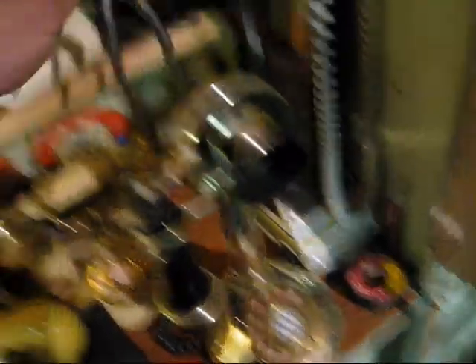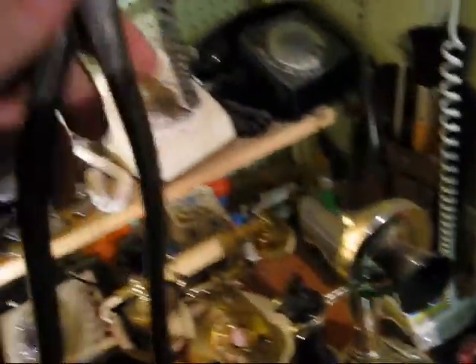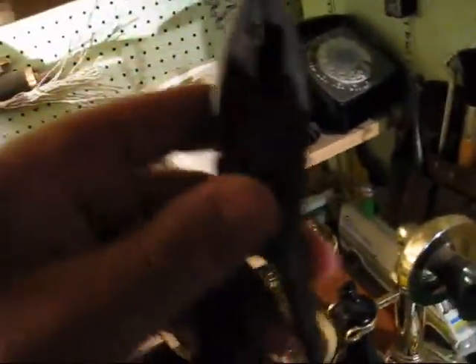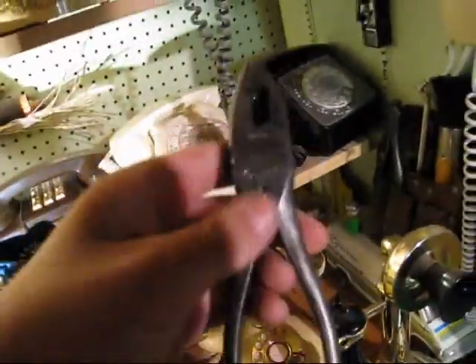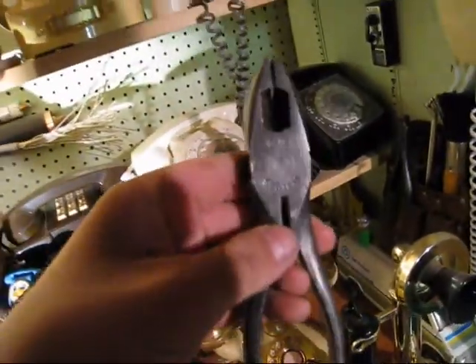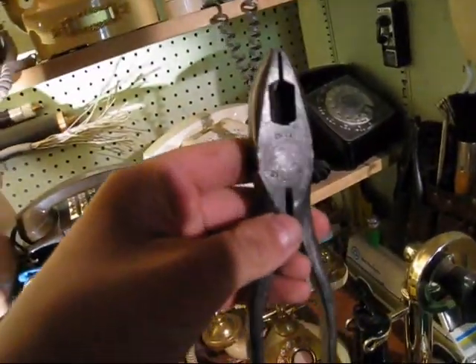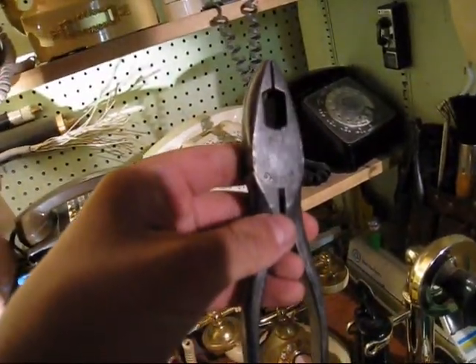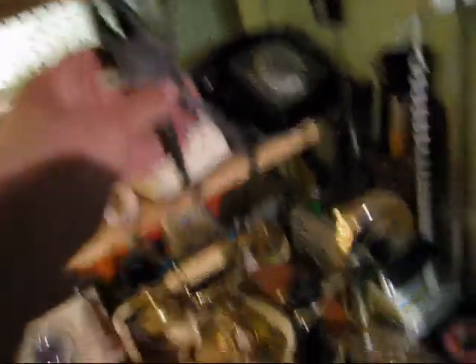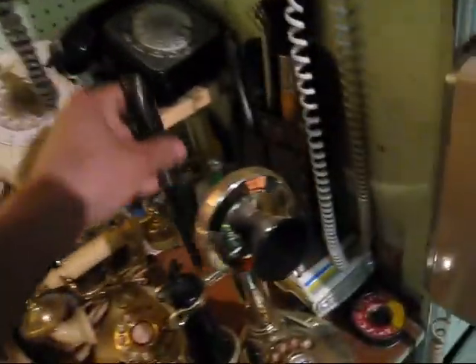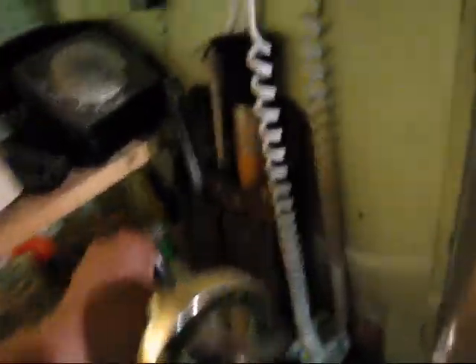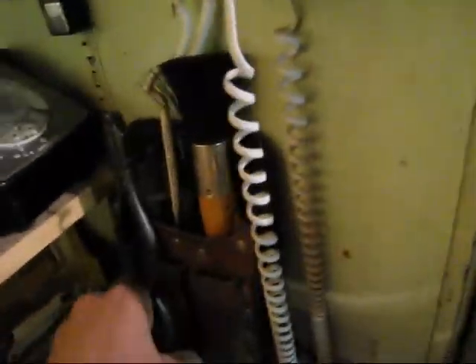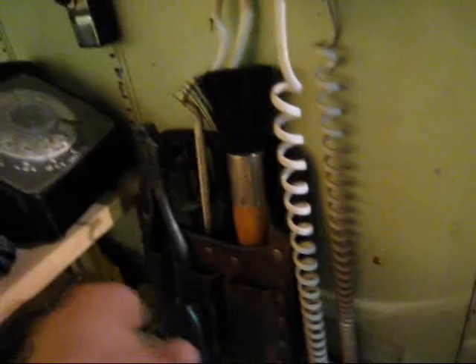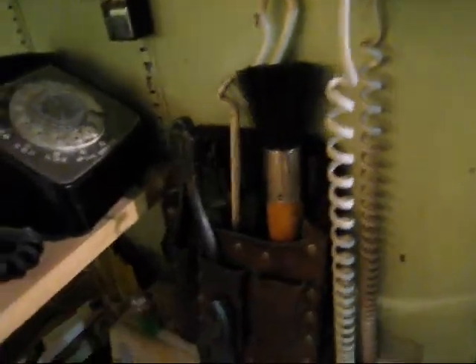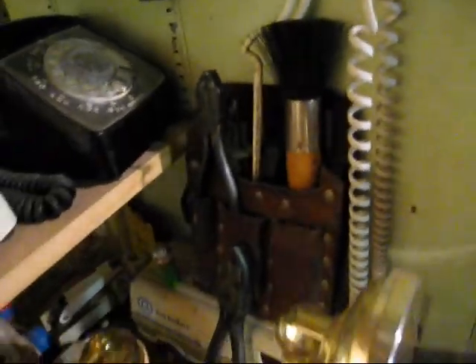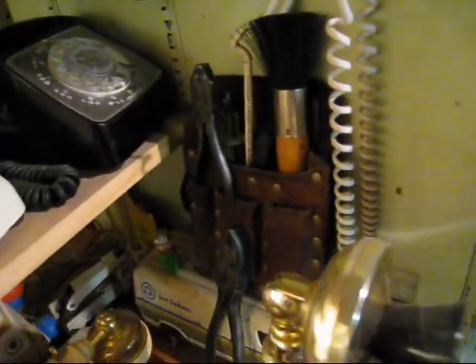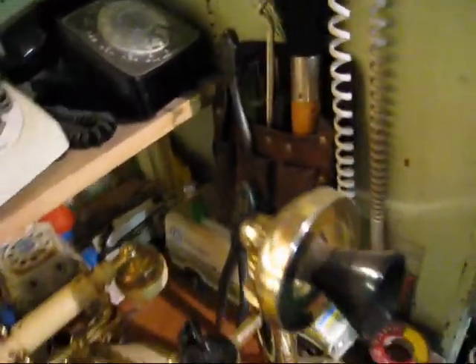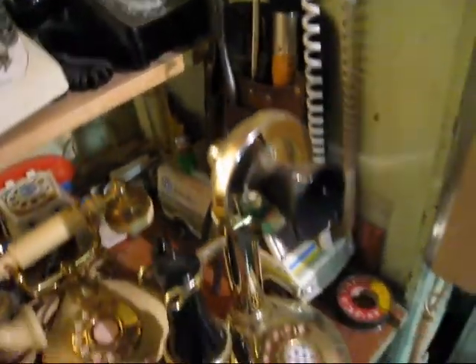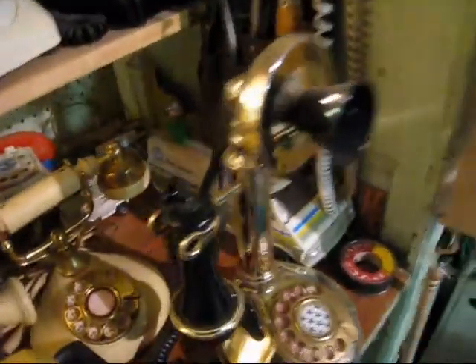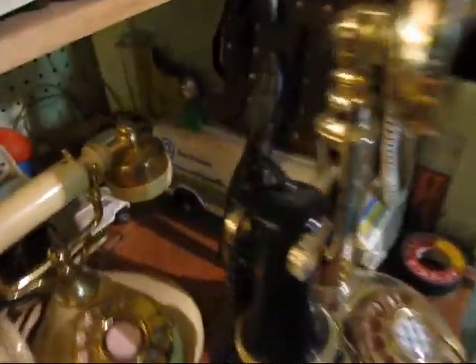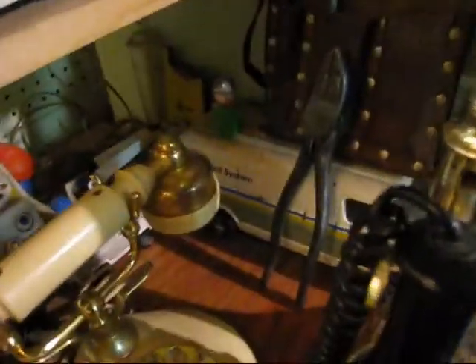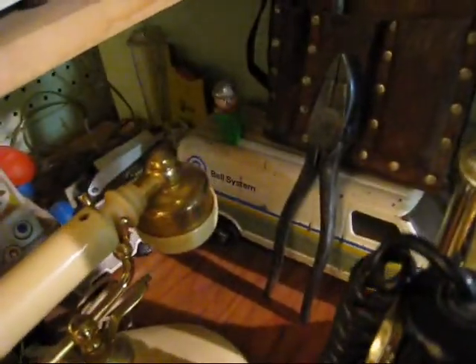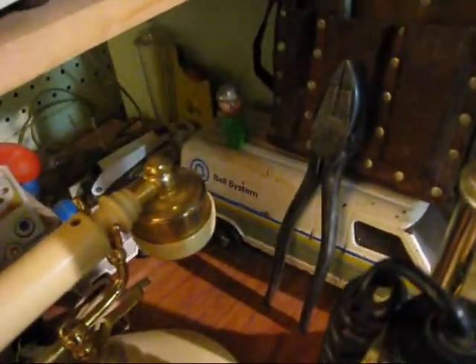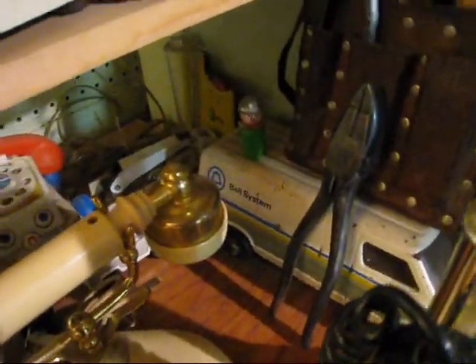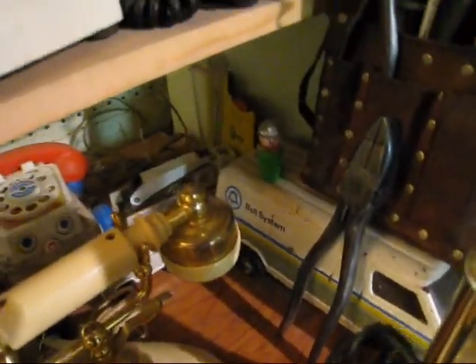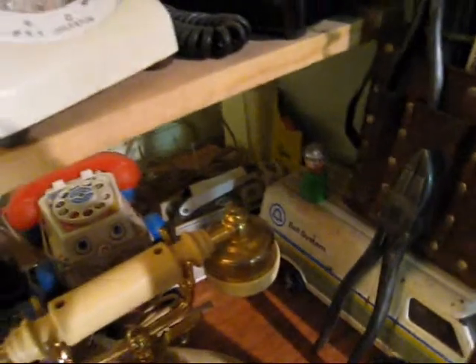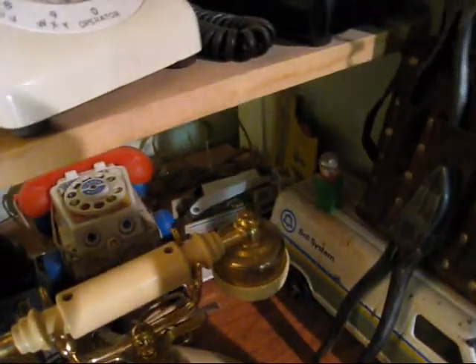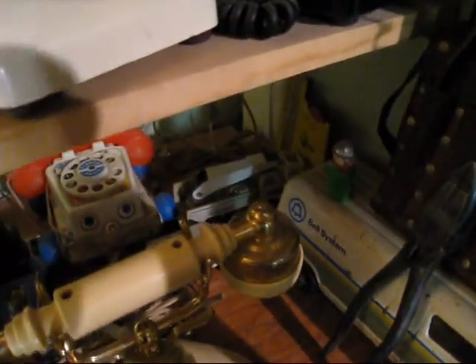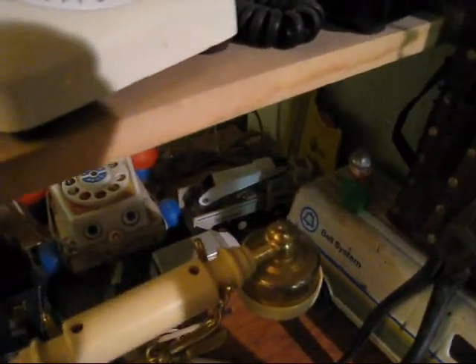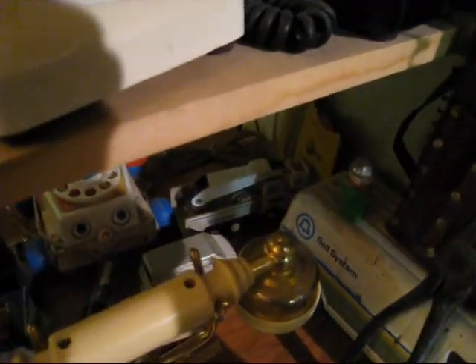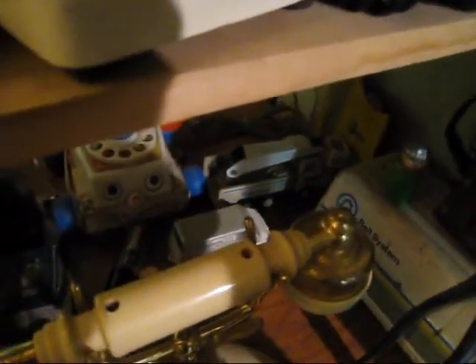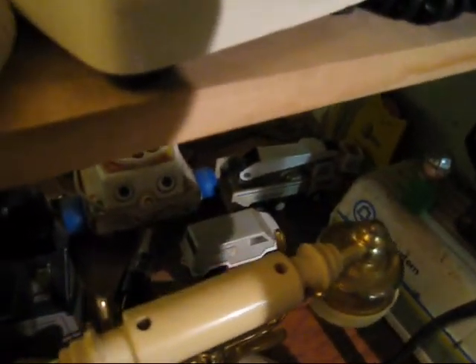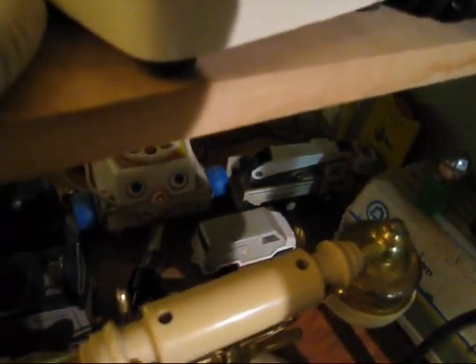Lineman's pliers, bell system, bell system brush, punch down tool, phone pouch, van, little phone van, little bucket truck back there, another little tiny van.